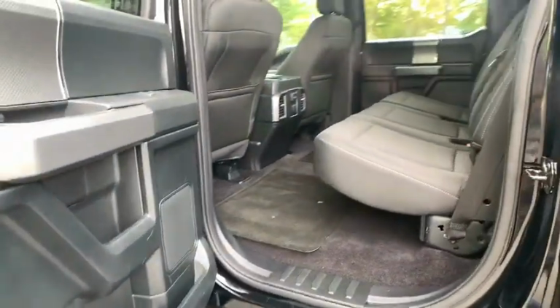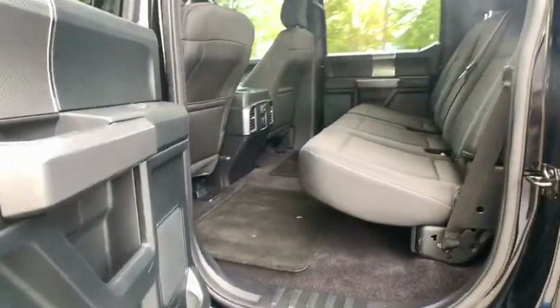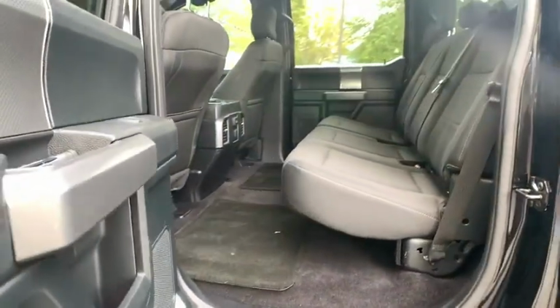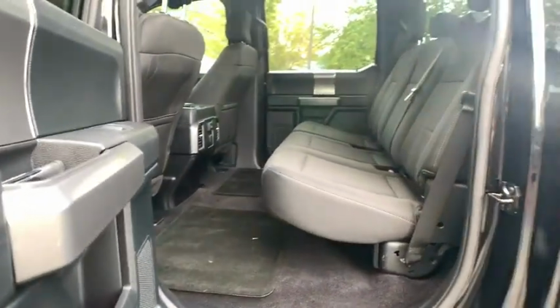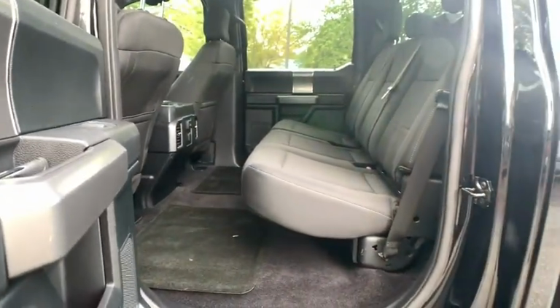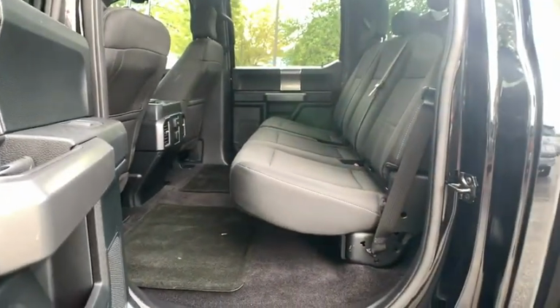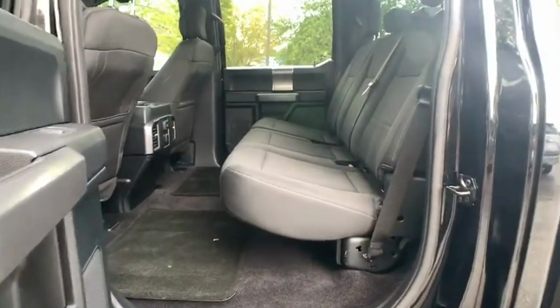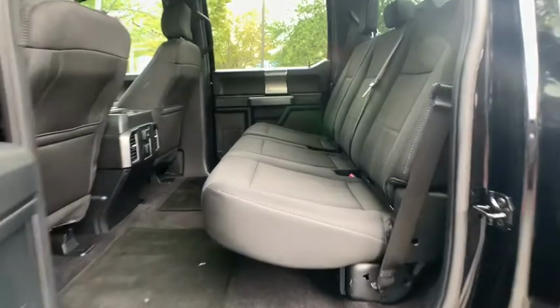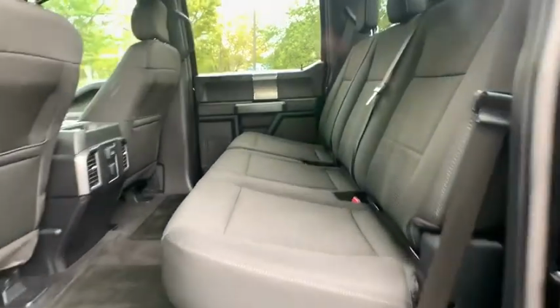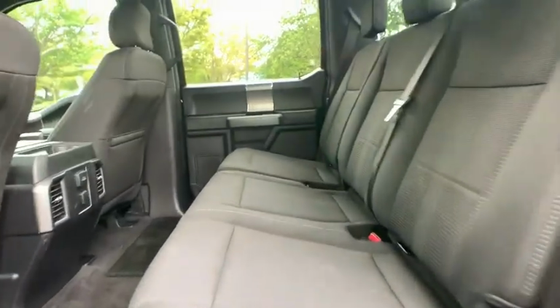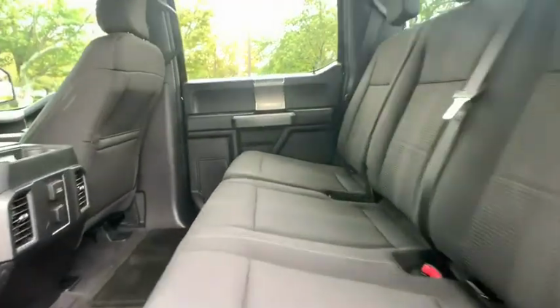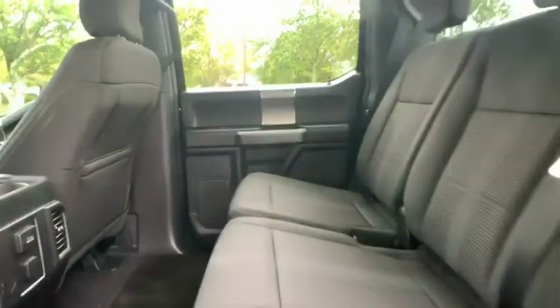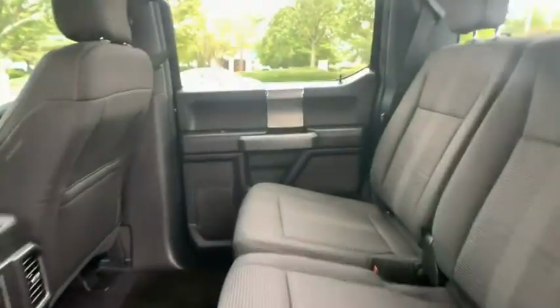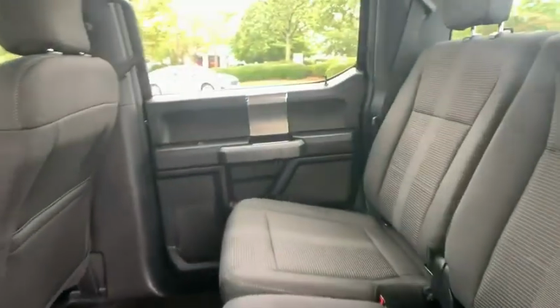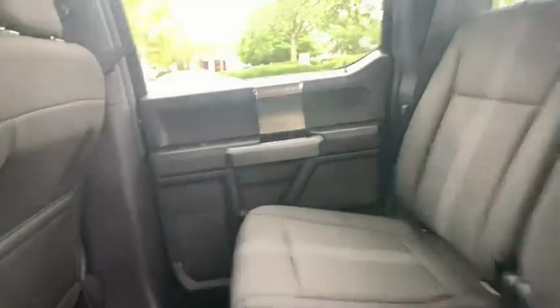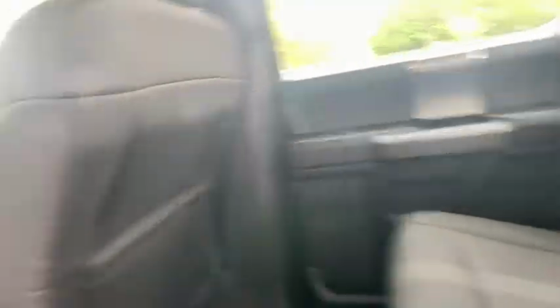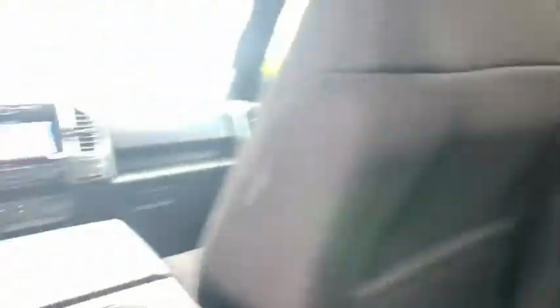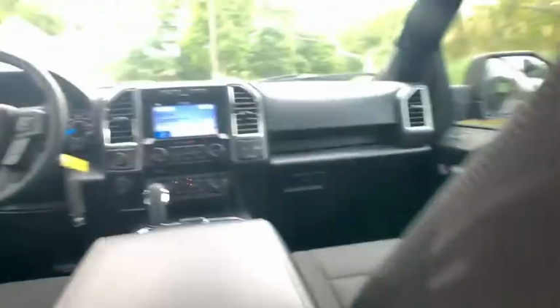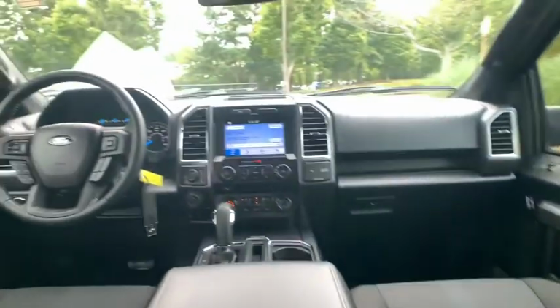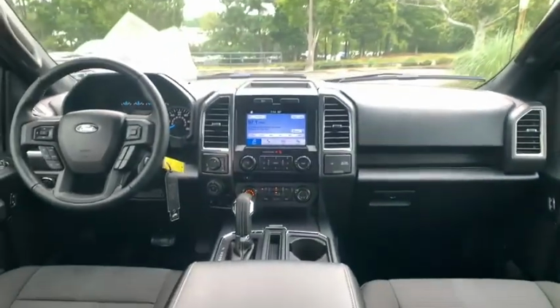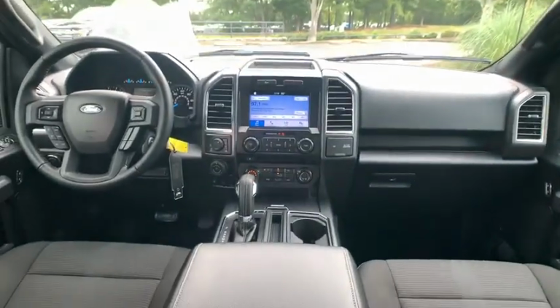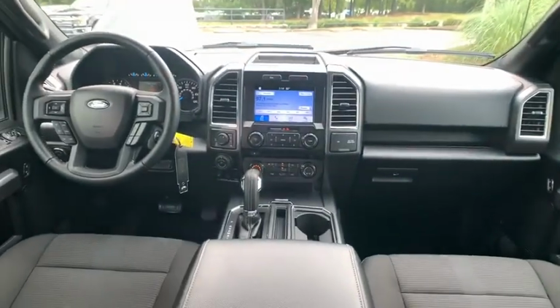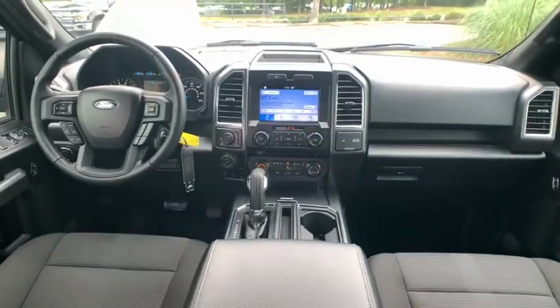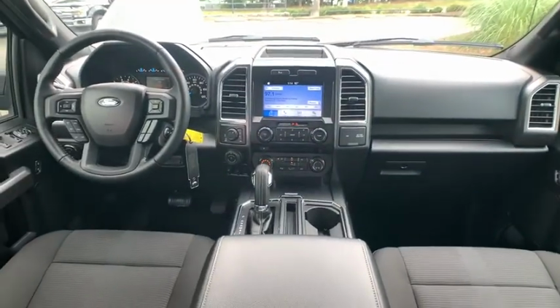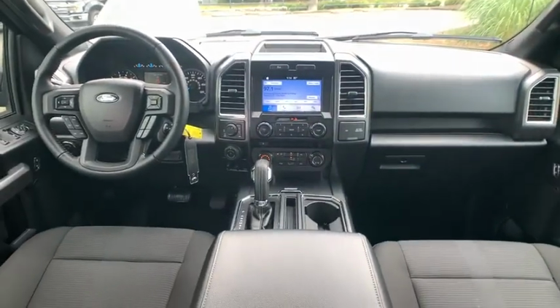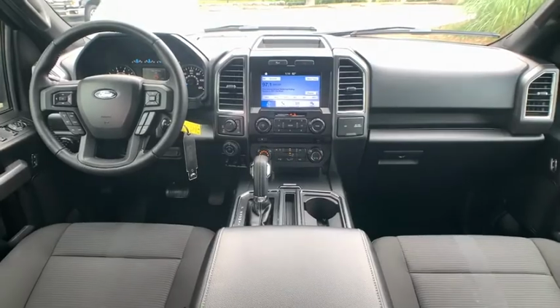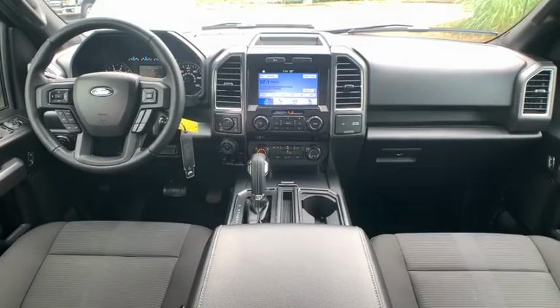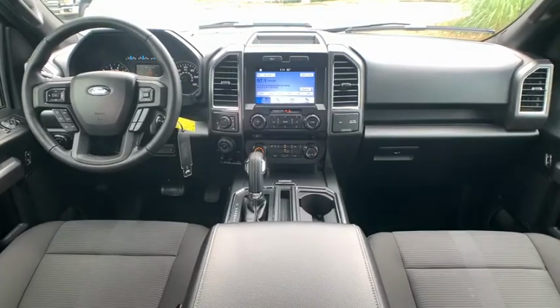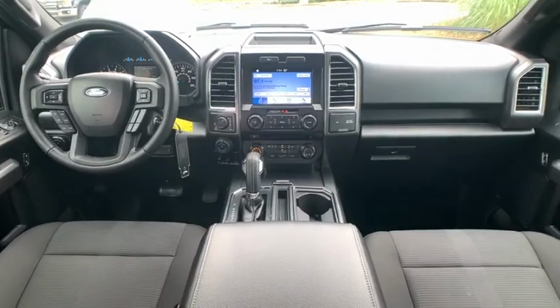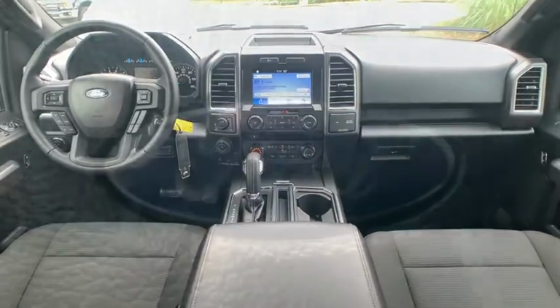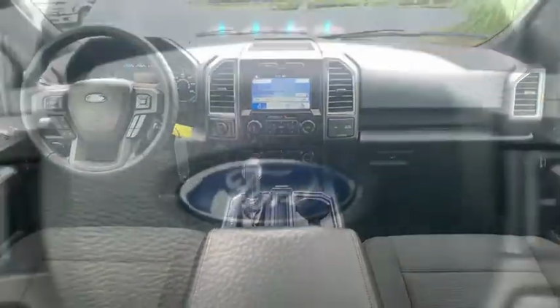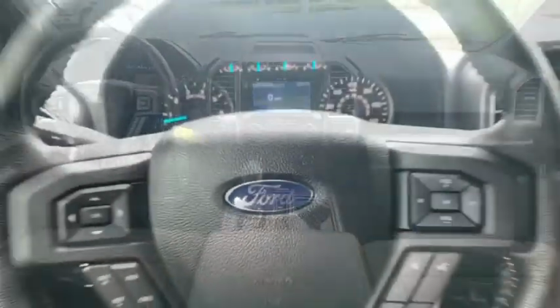Fog lights, remote keyless entry, brake assist, tachometer, panic alarm, driver vanity mirror, front reading lamps, tilt steering wheel, towing package.